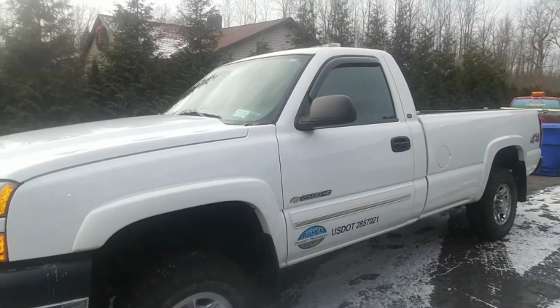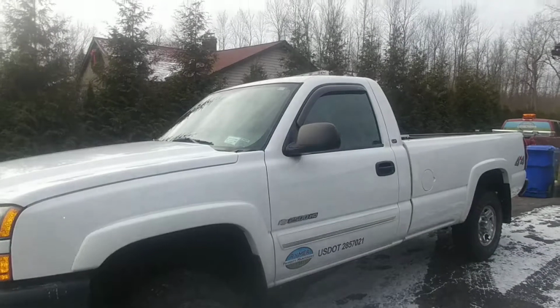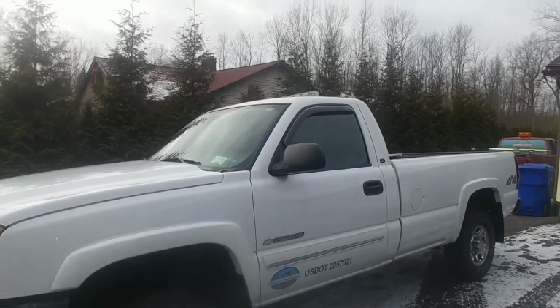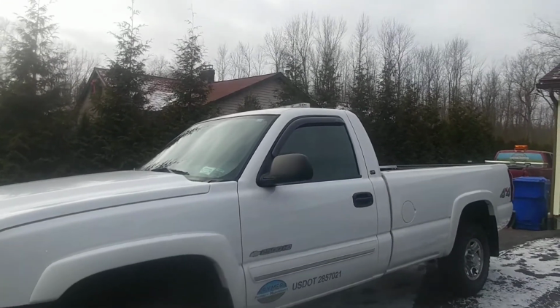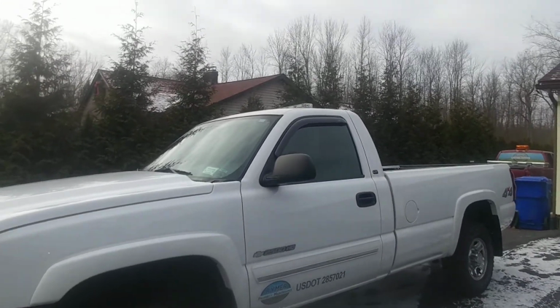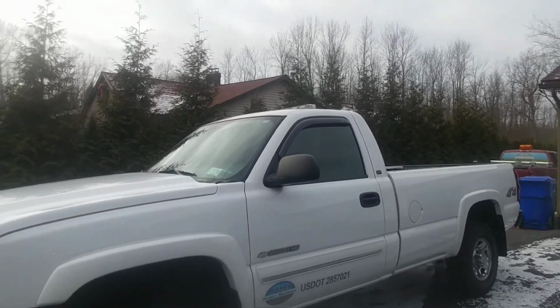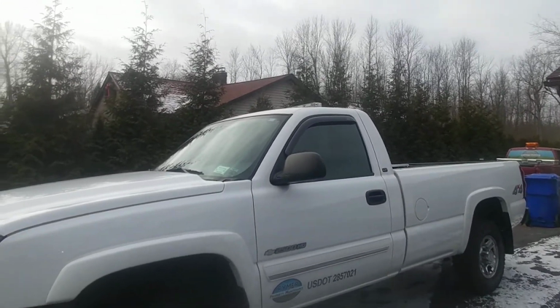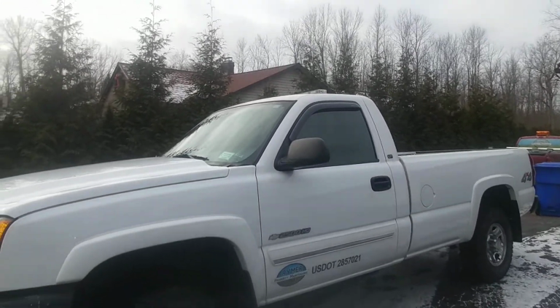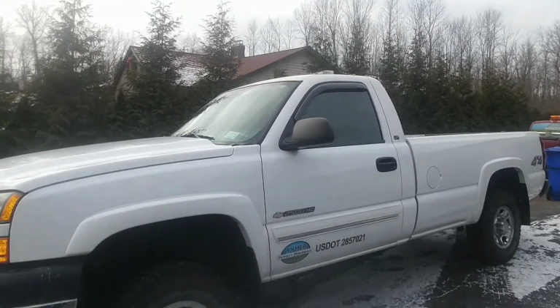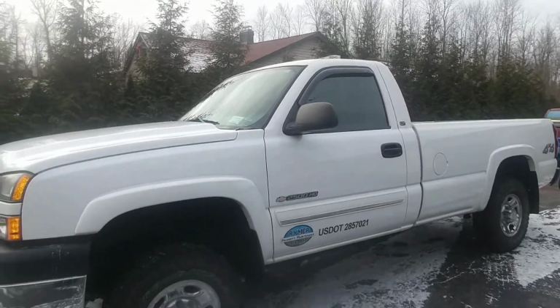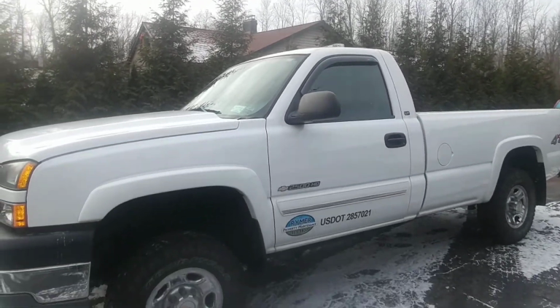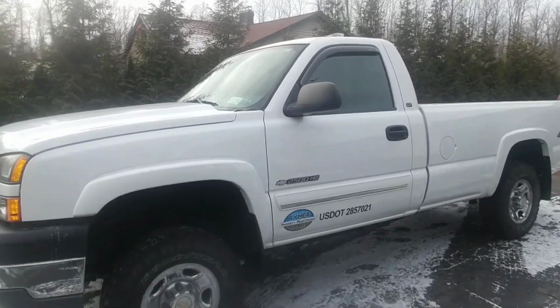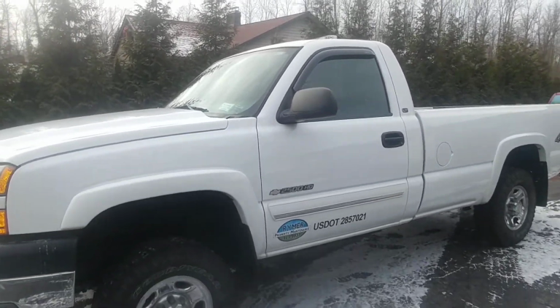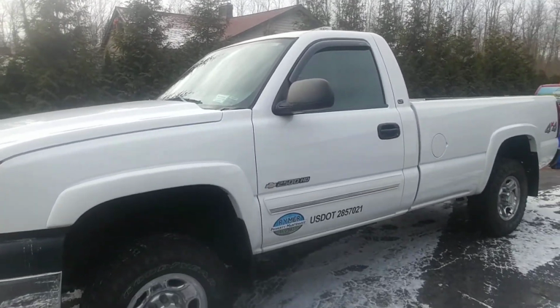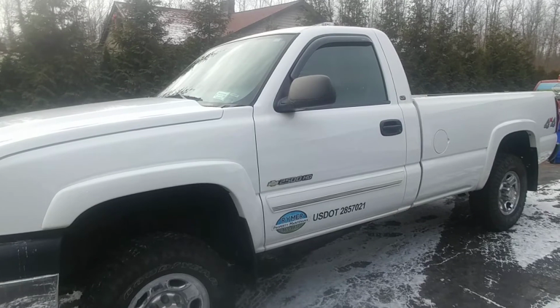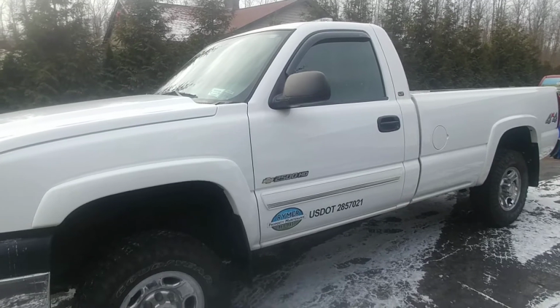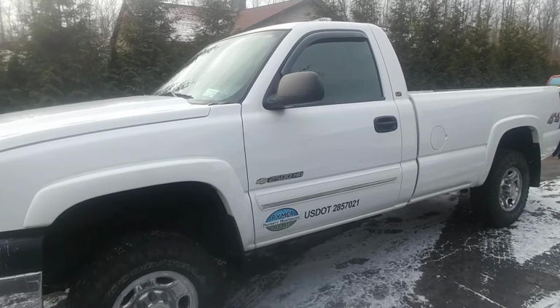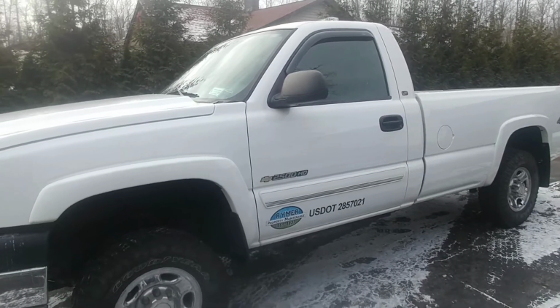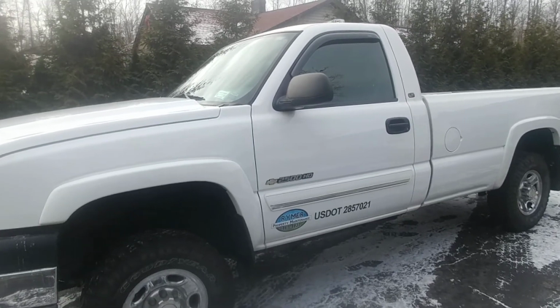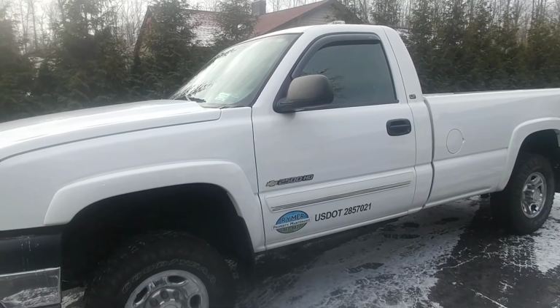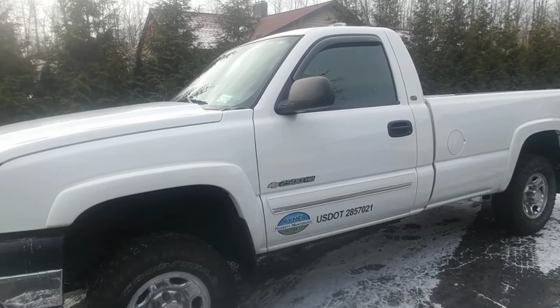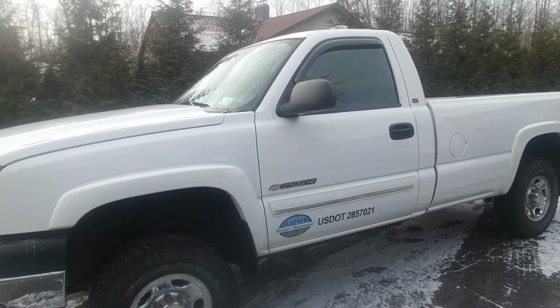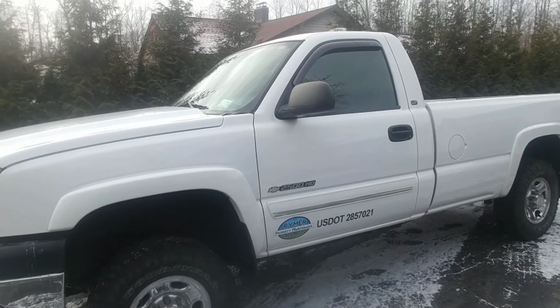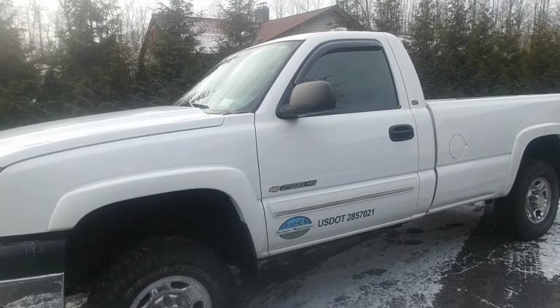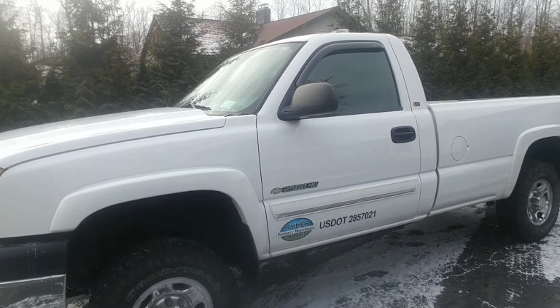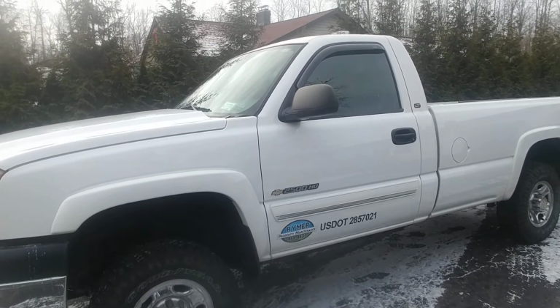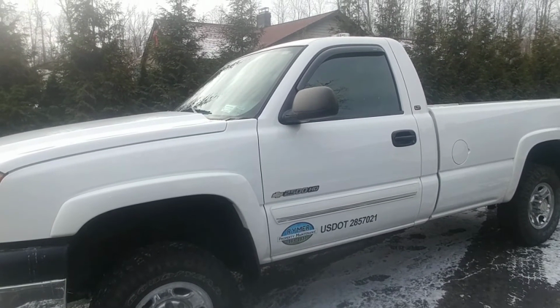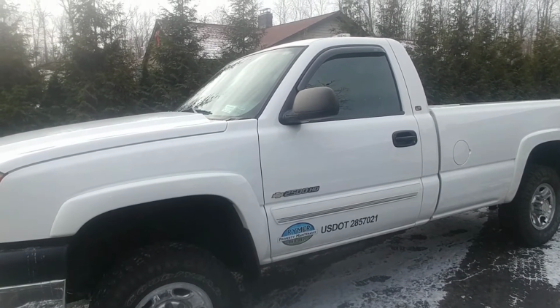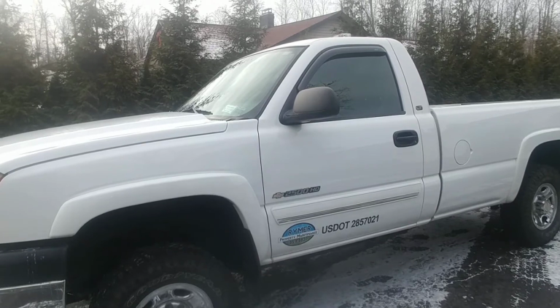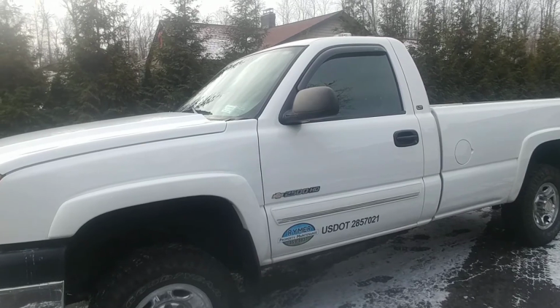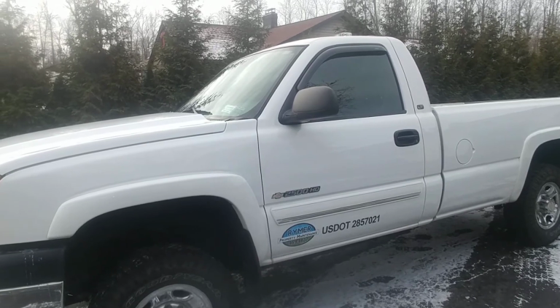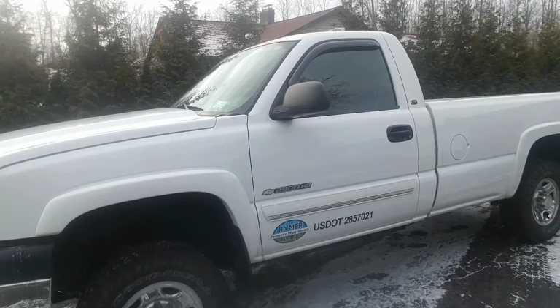On top up there we're running the light bar that used to be on the half-ton truck. It's the 23-inch Condor amber and white linear optic. It's real bright at night — highly recommend the light.